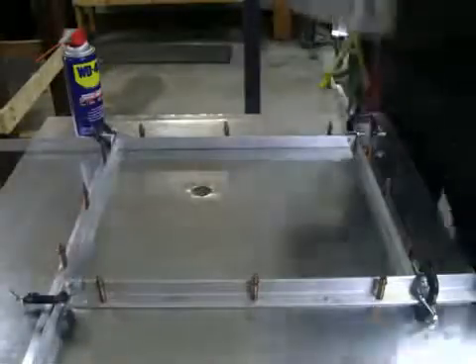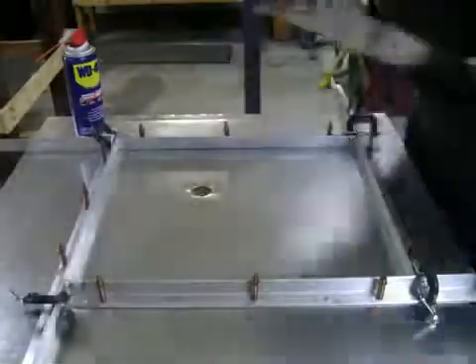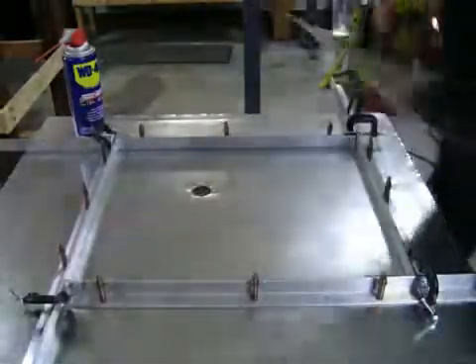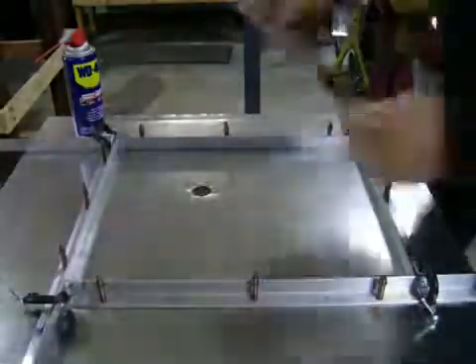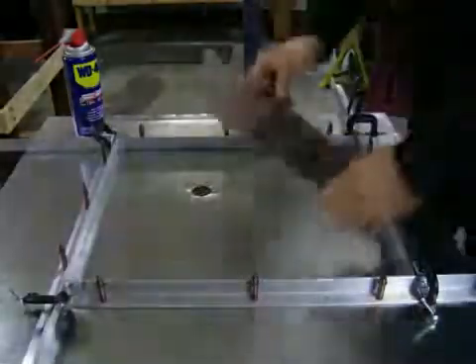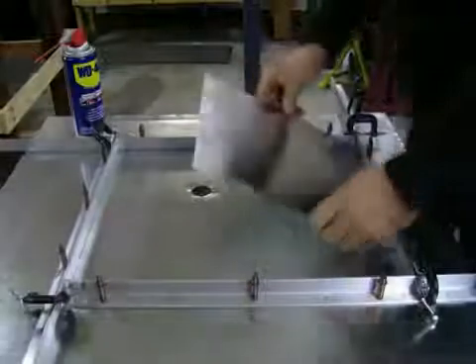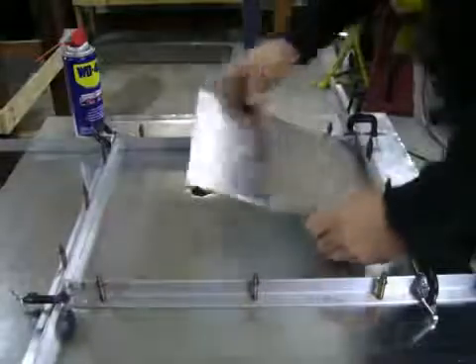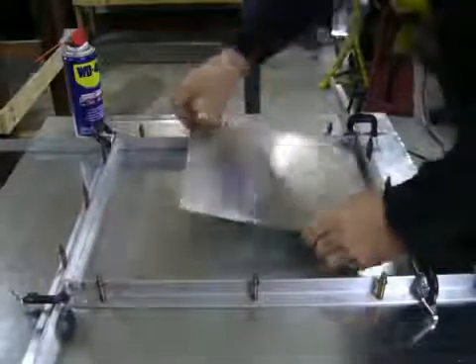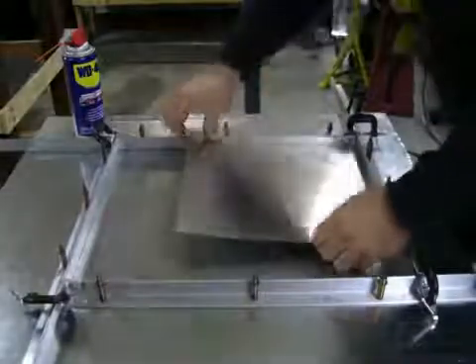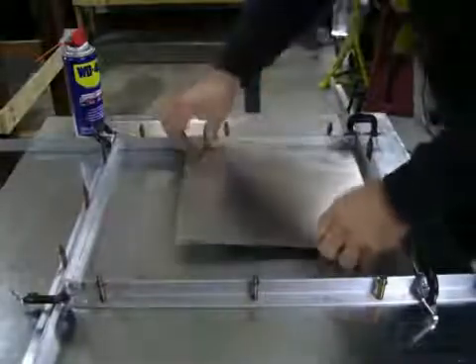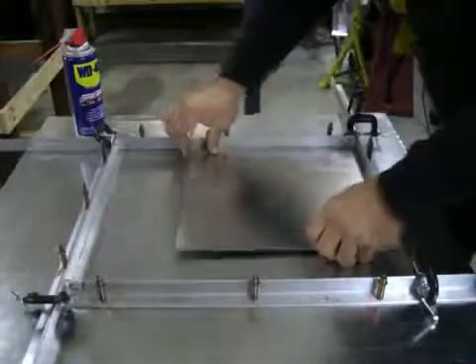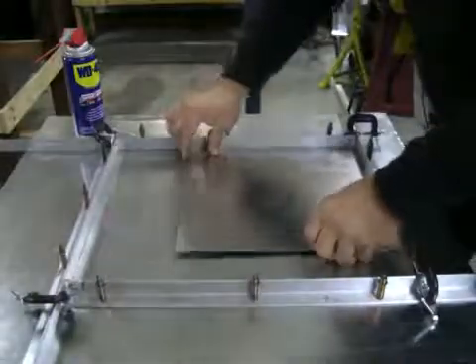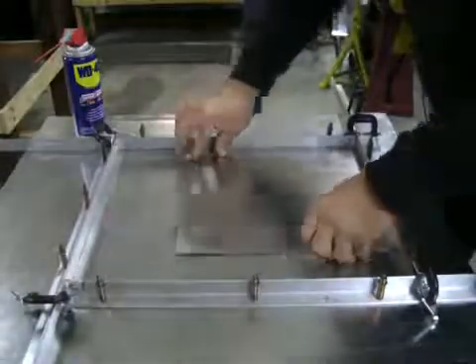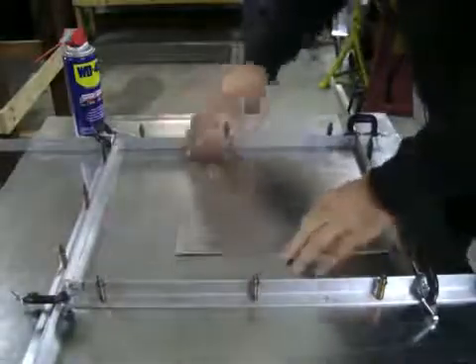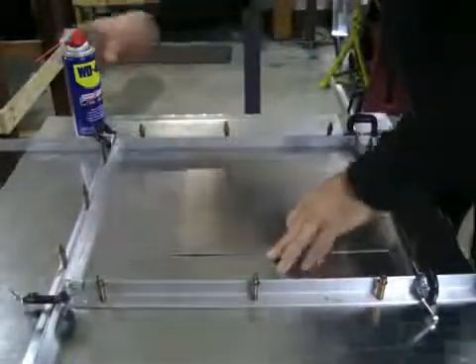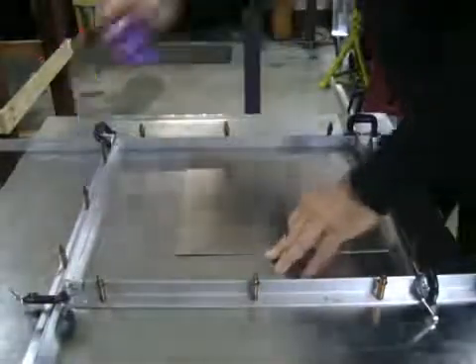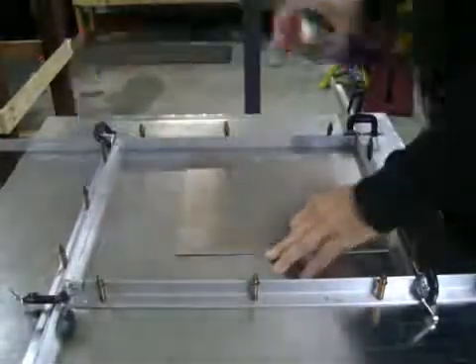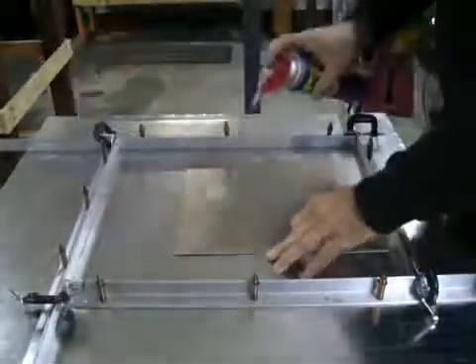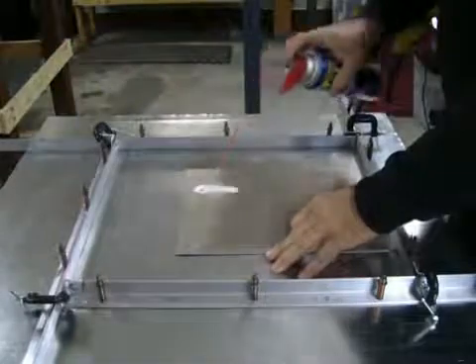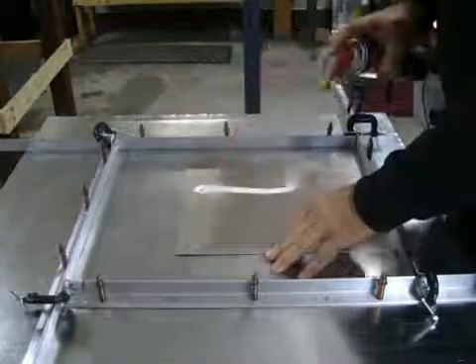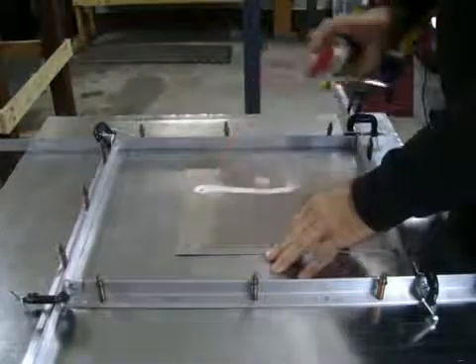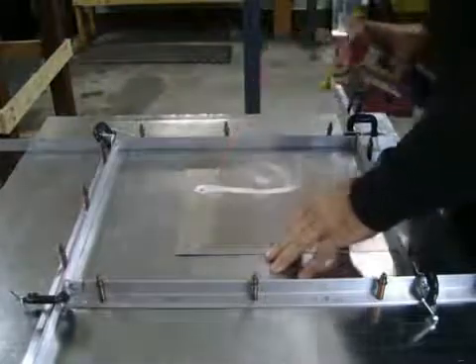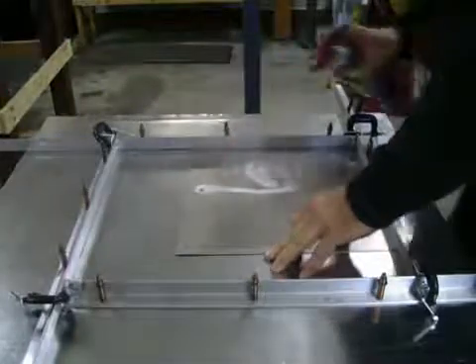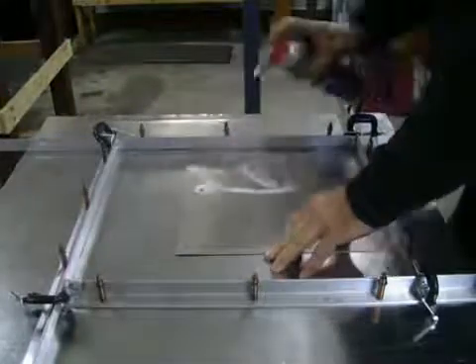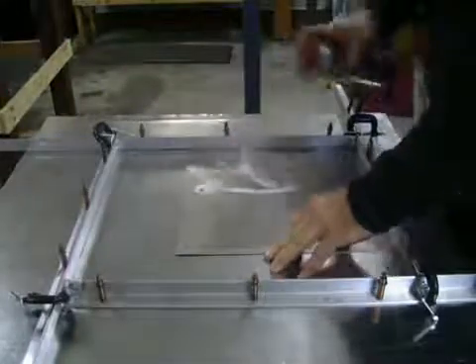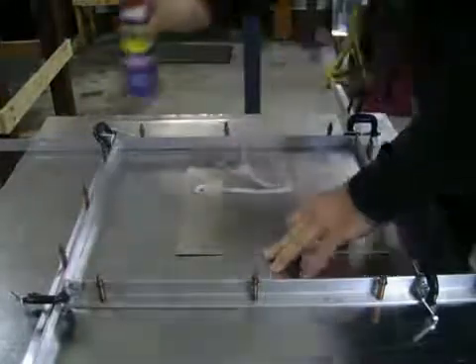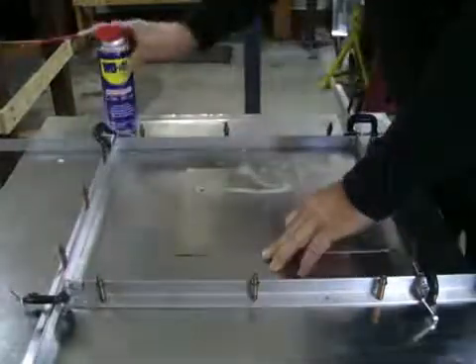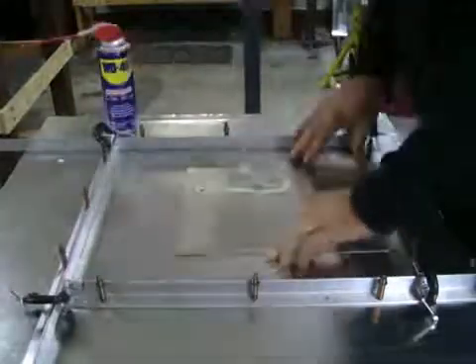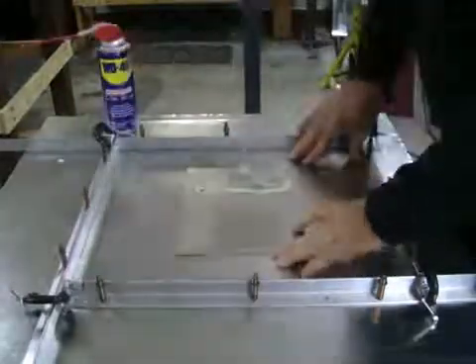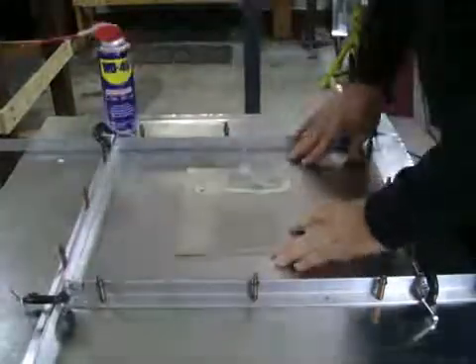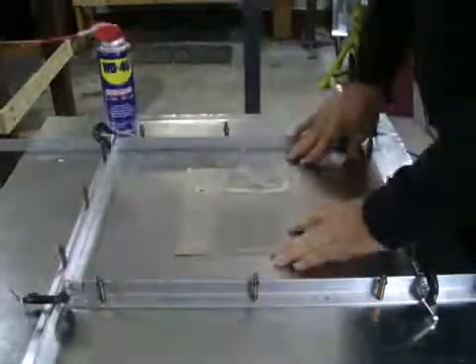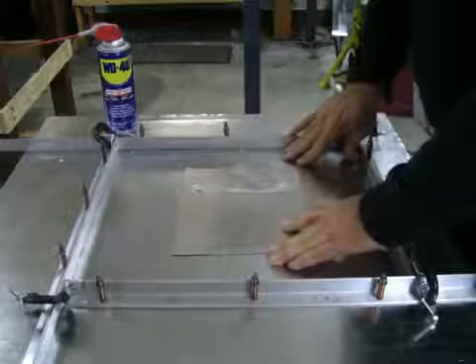Okay, goggles on. And we're going to switch this right over that bit like that. Apply a little WD-40. And here we go.